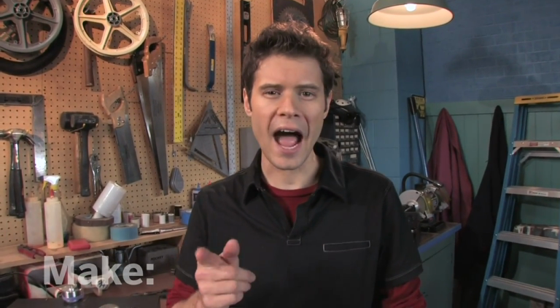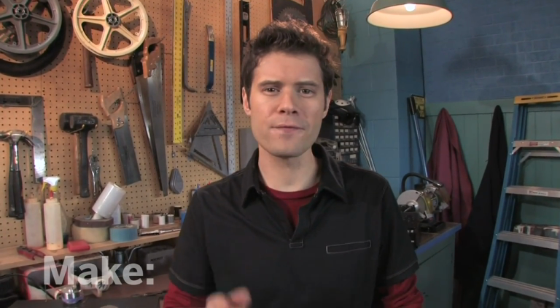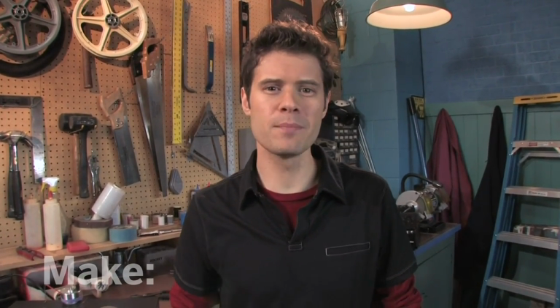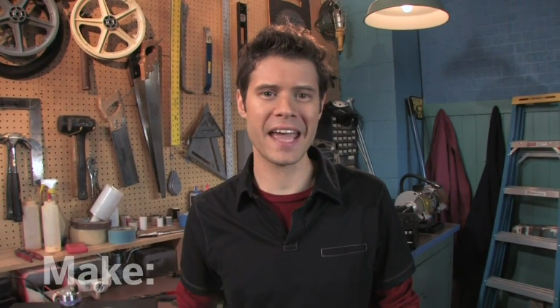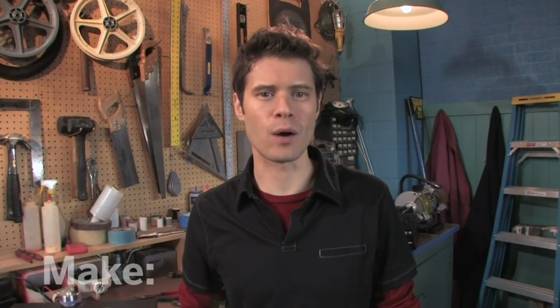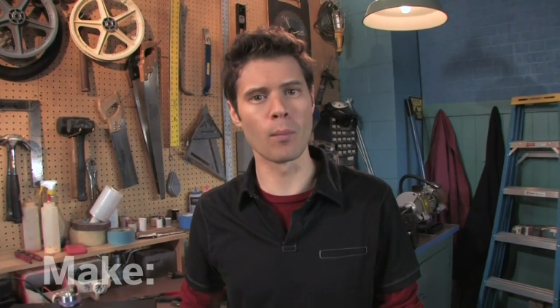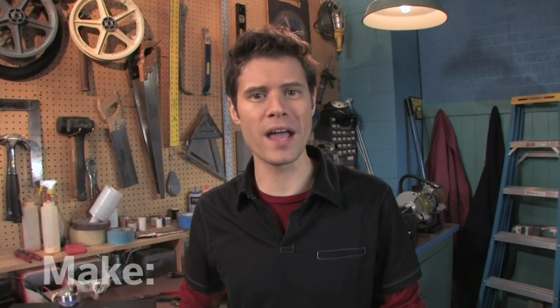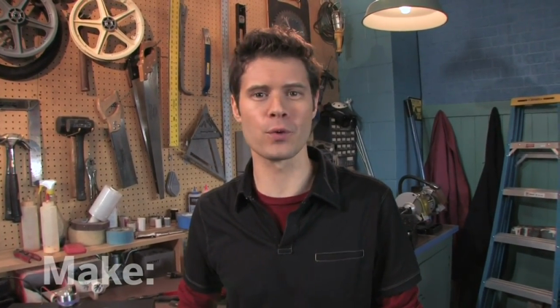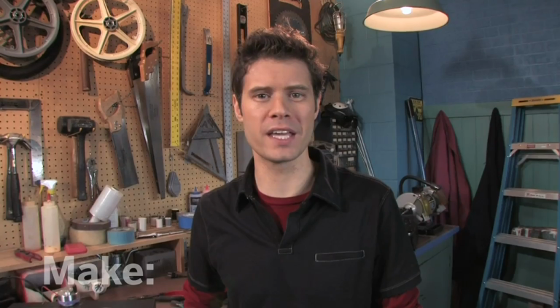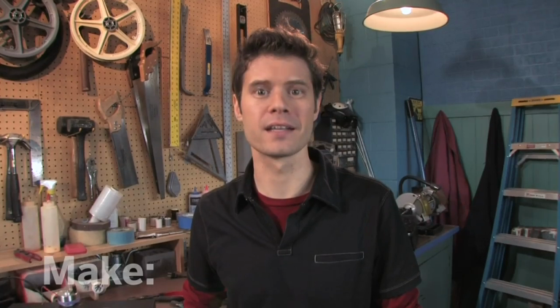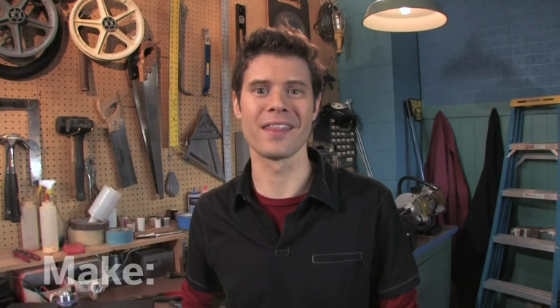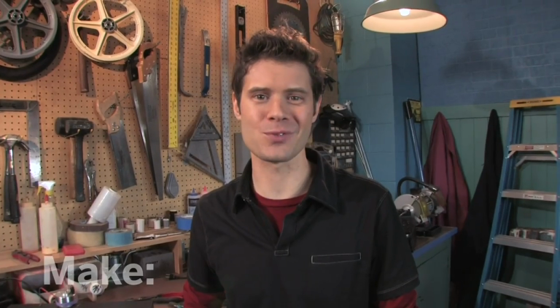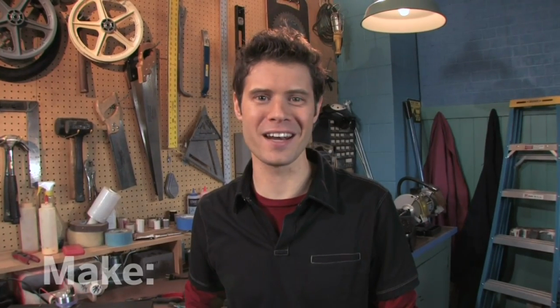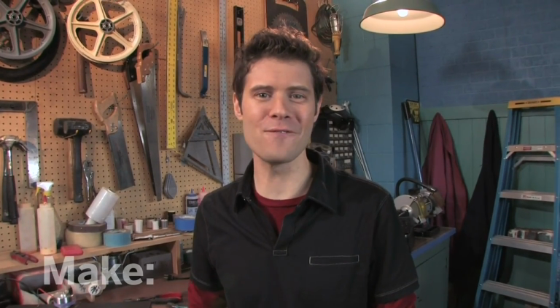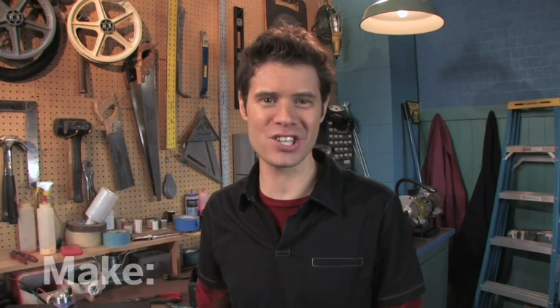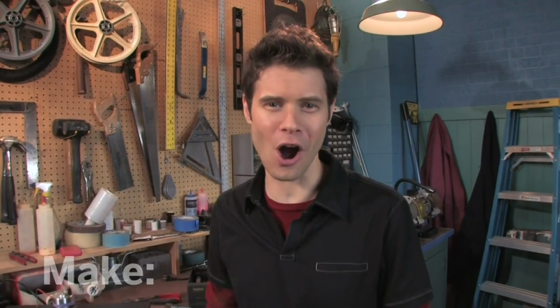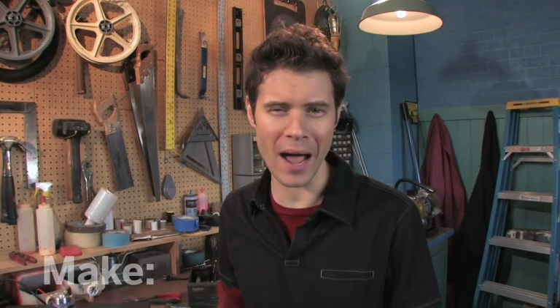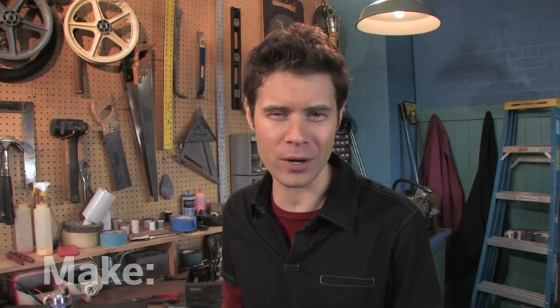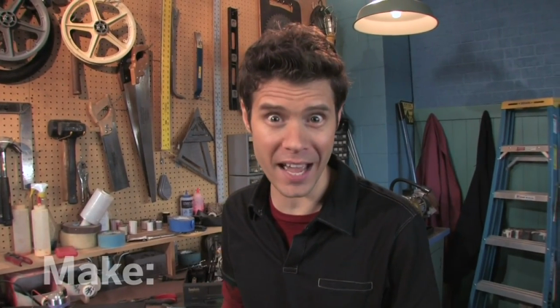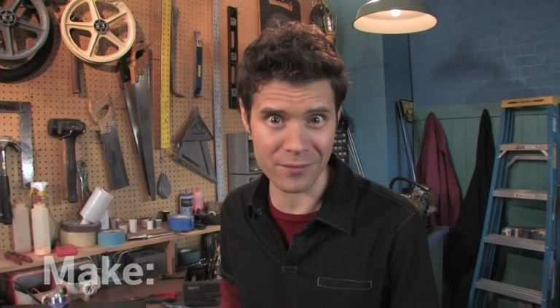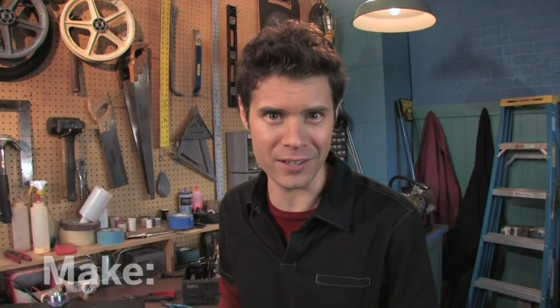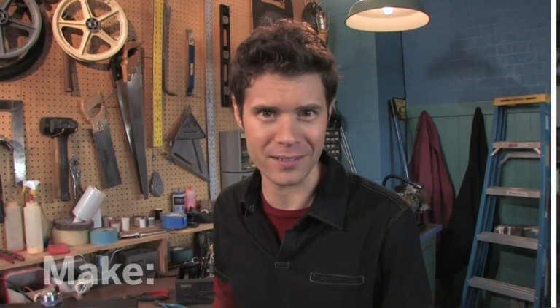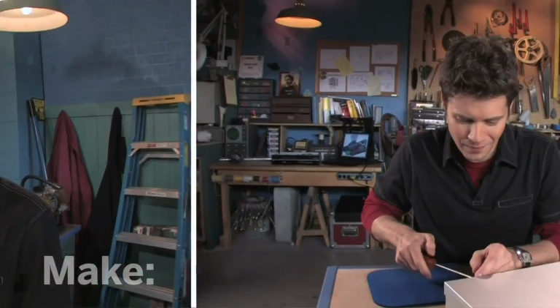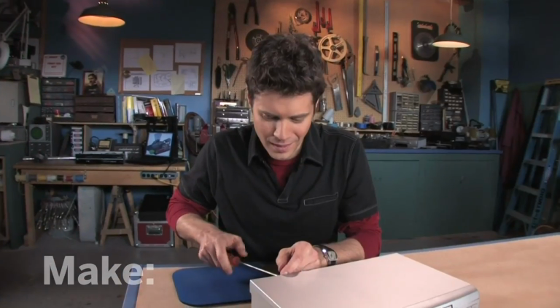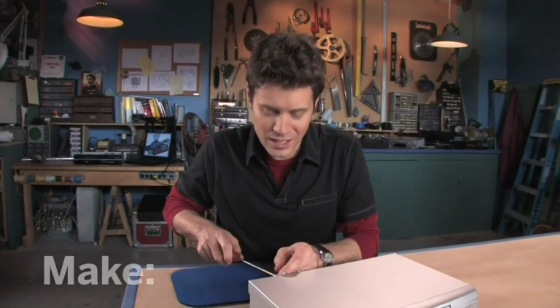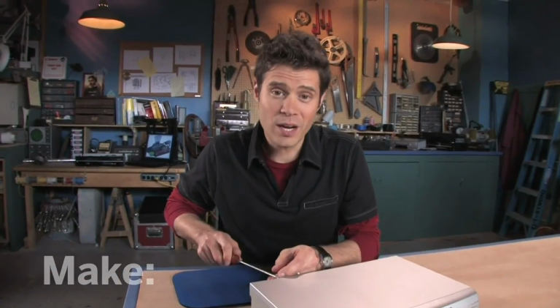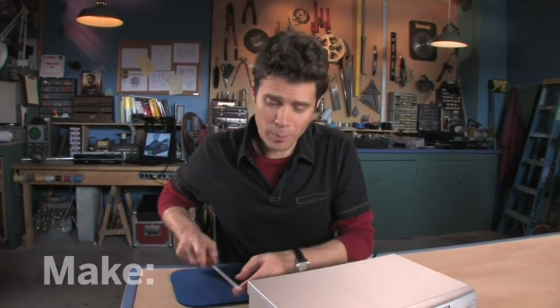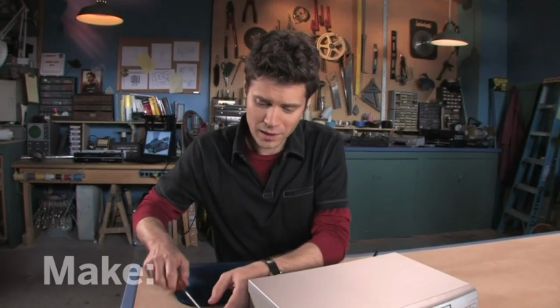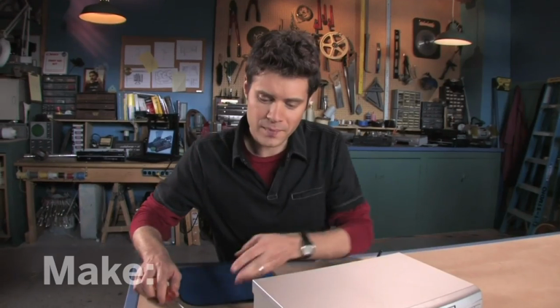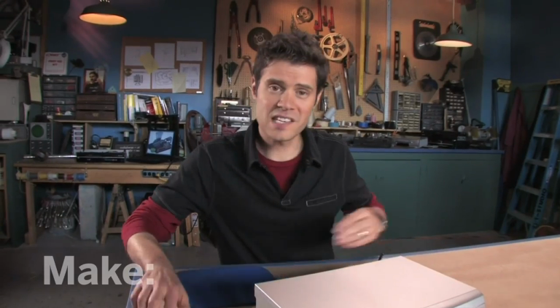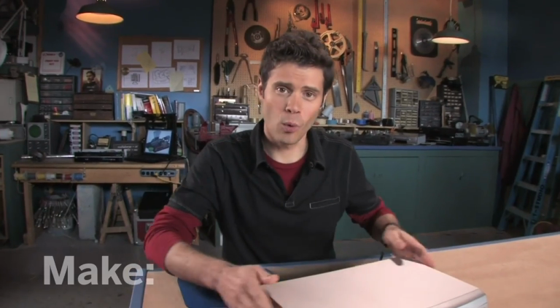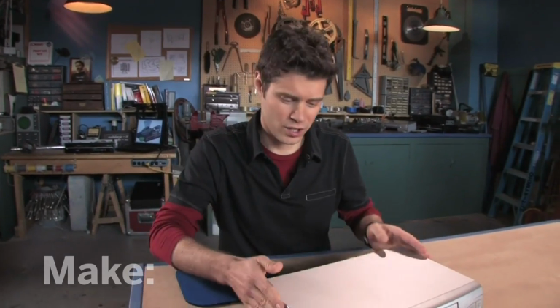How to feed my cat when I'm away for the weekend. That's right — a VCR-powered cat feeder. Let's take one apart and see how it works.